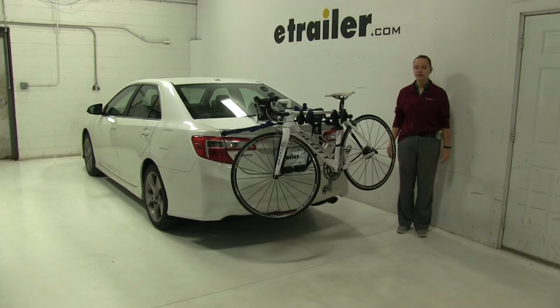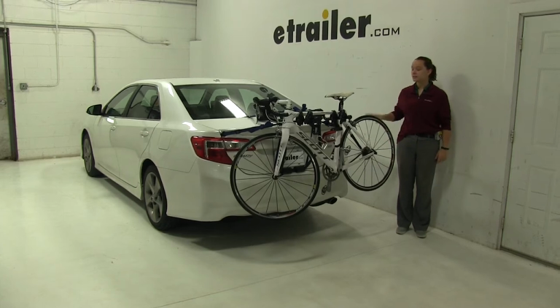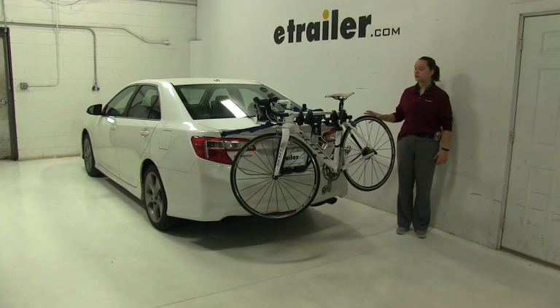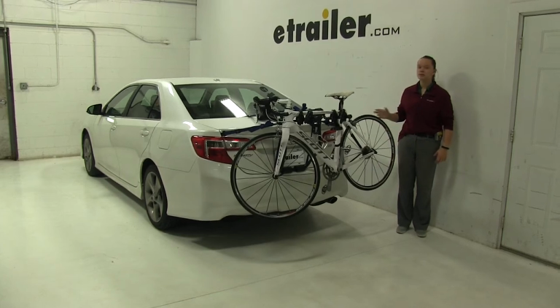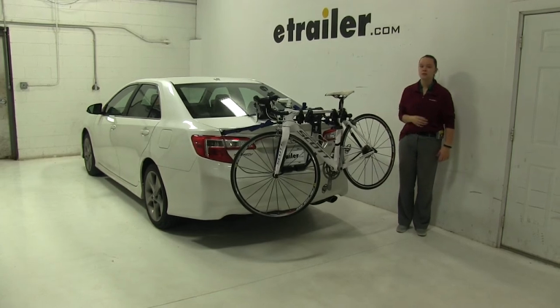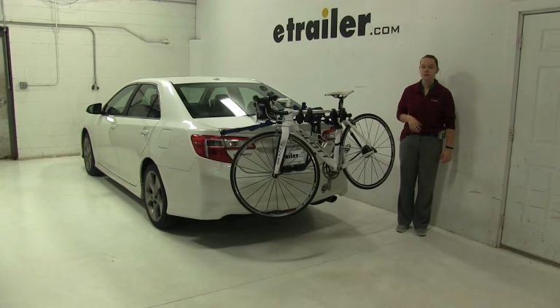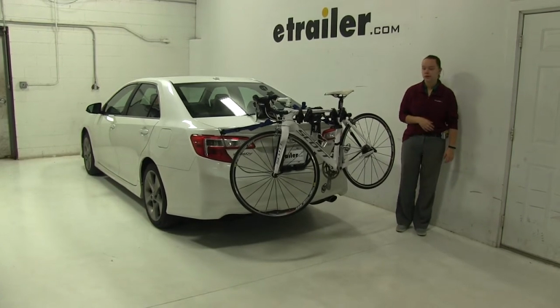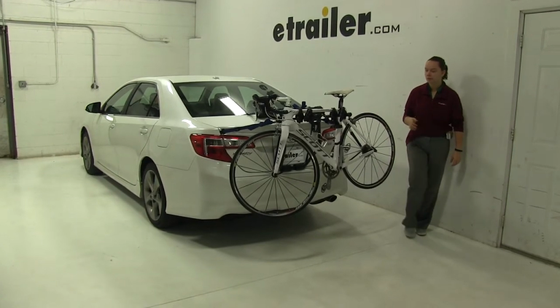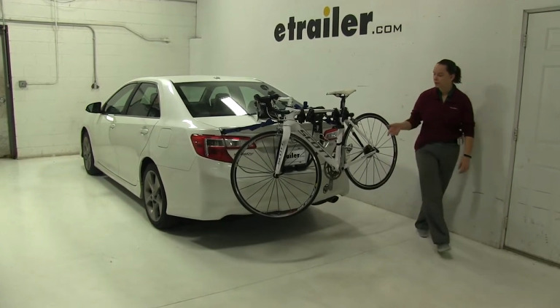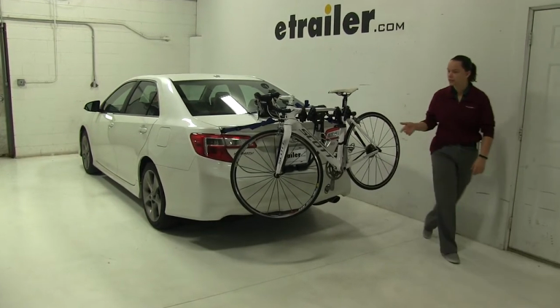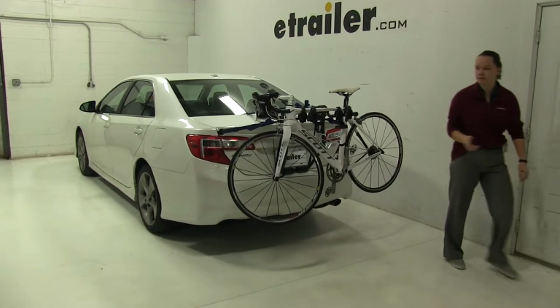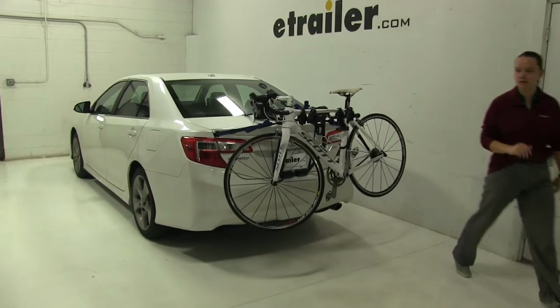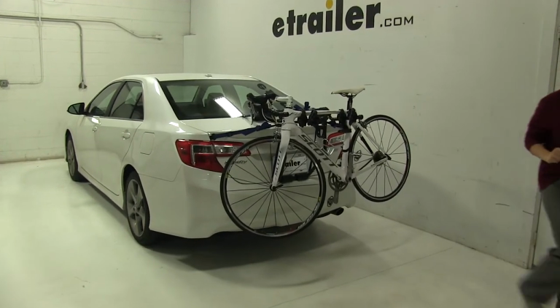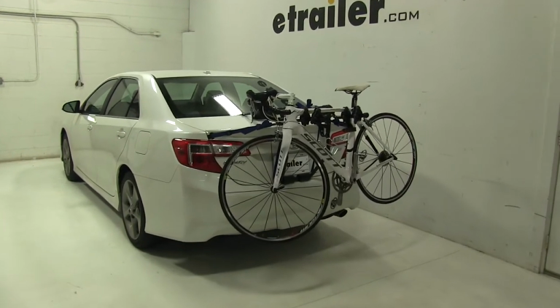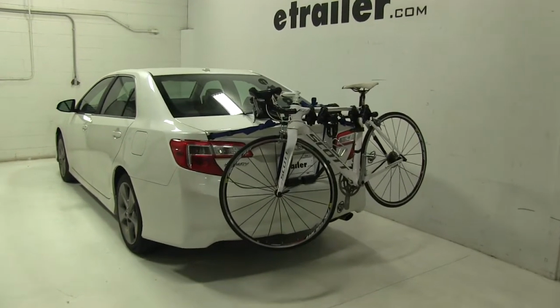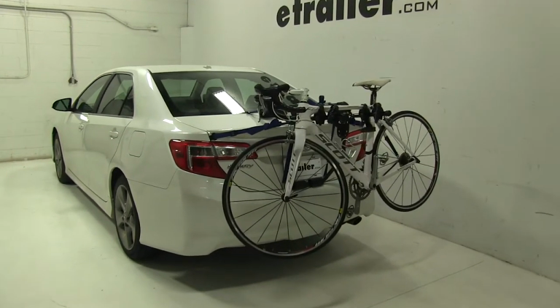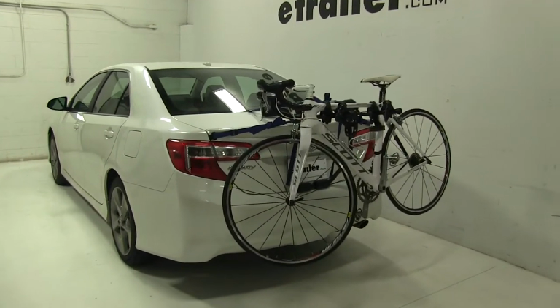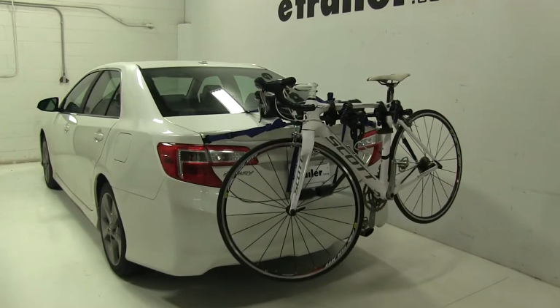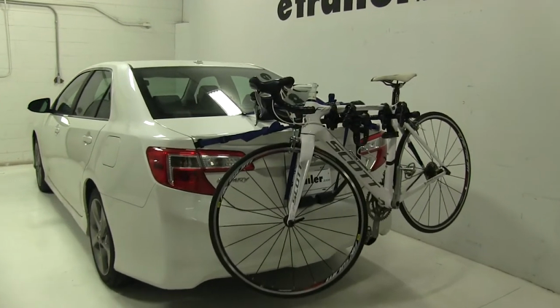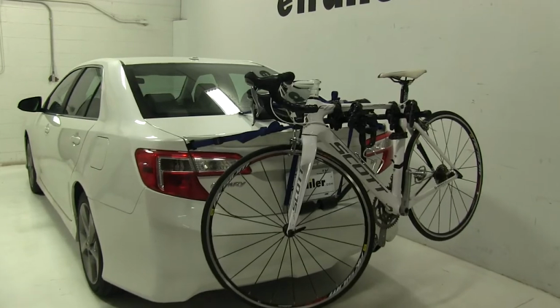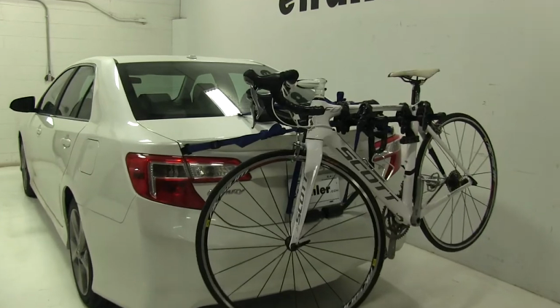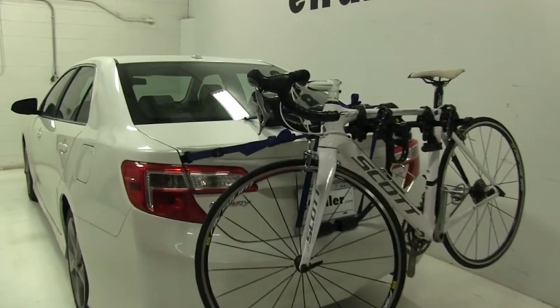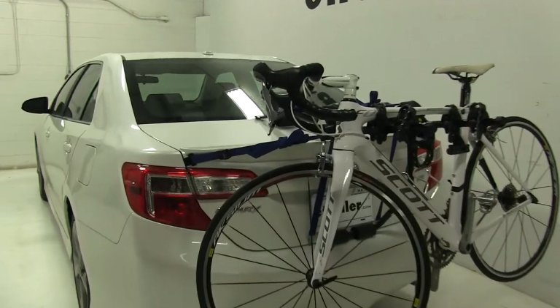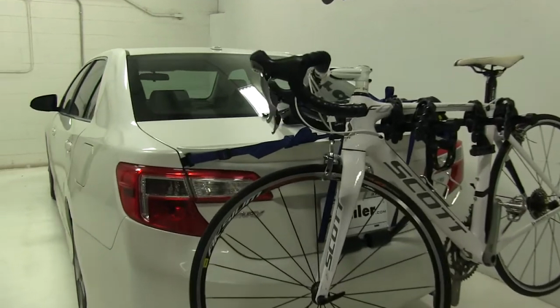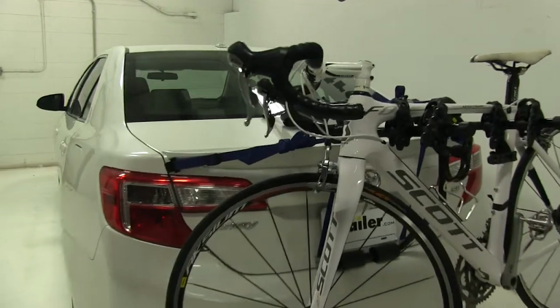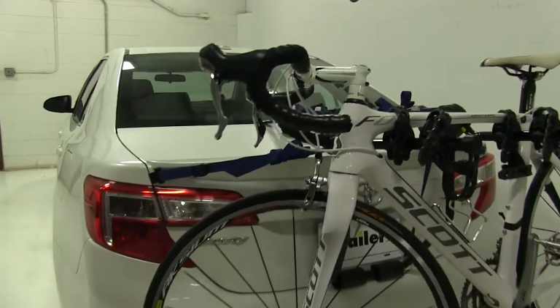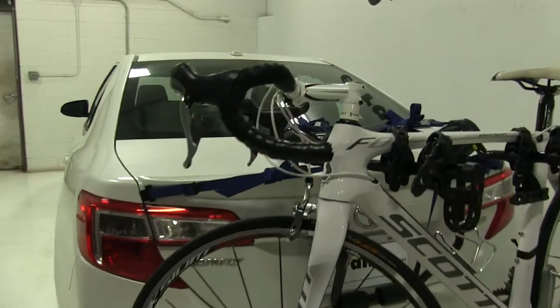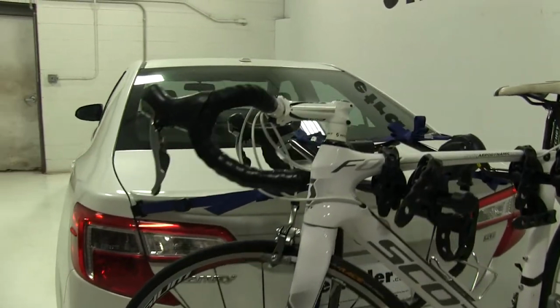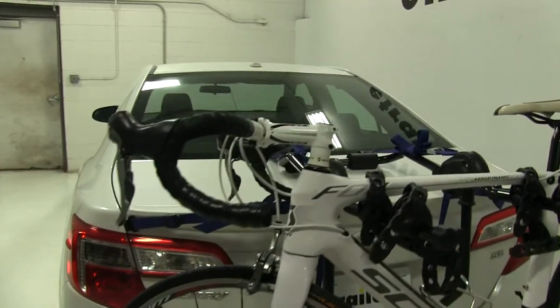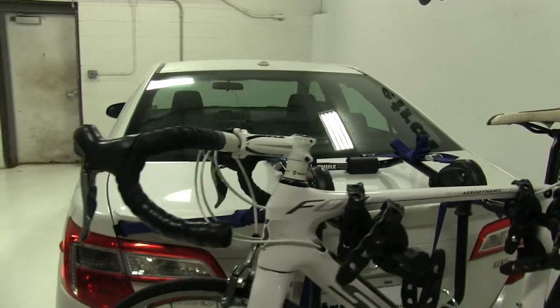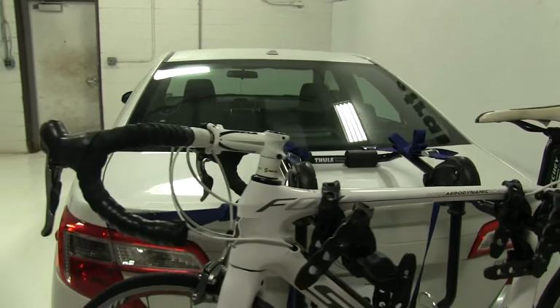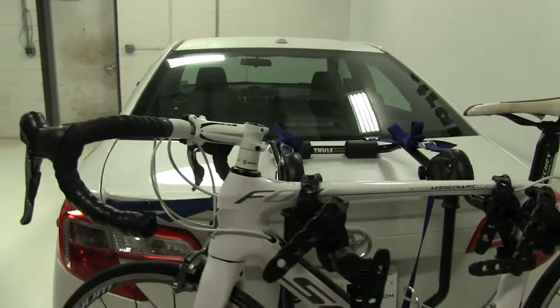Today in our 2012 Toyota Camry we're doing a test fit of the Thule Passage Trunk Mount 2 Bike Rack. That part number is TH910XT.